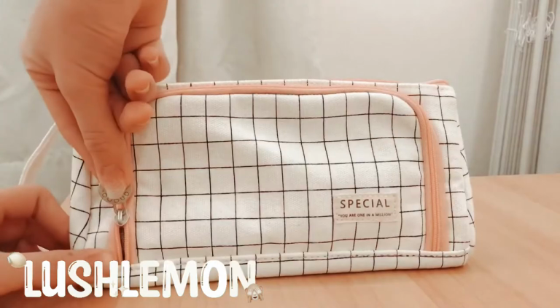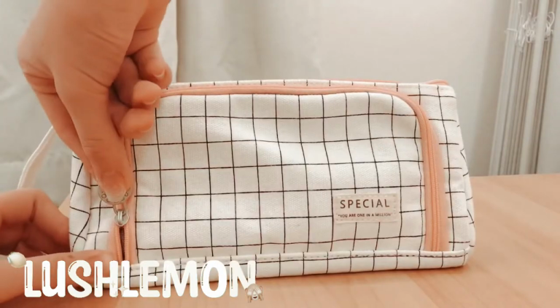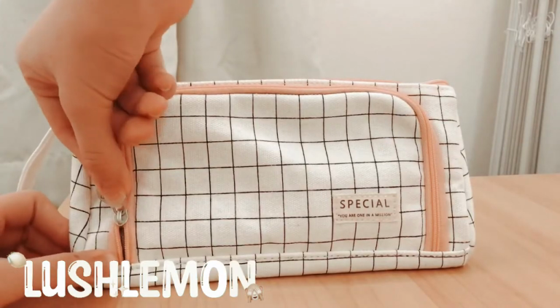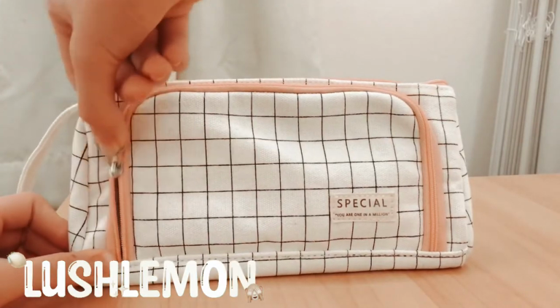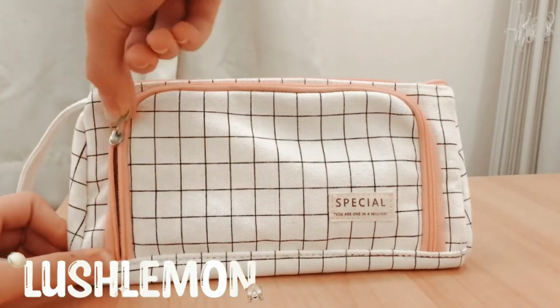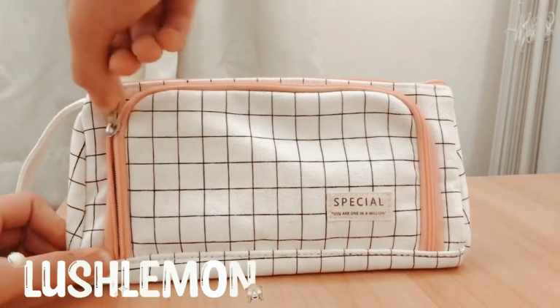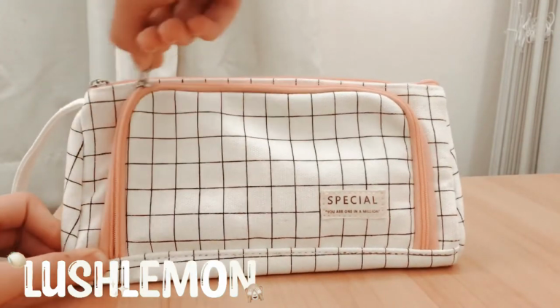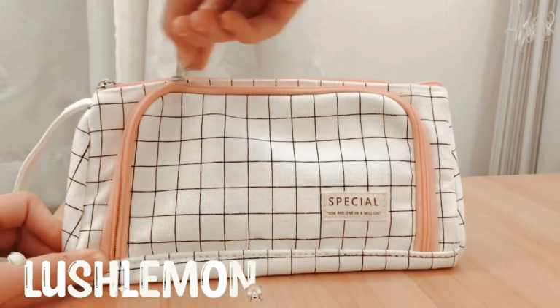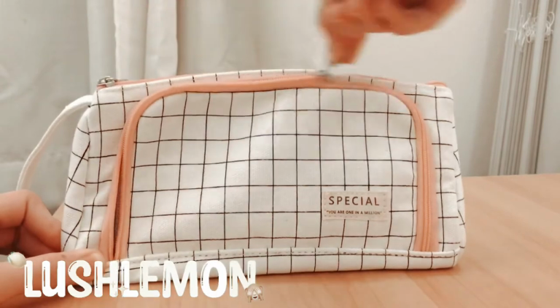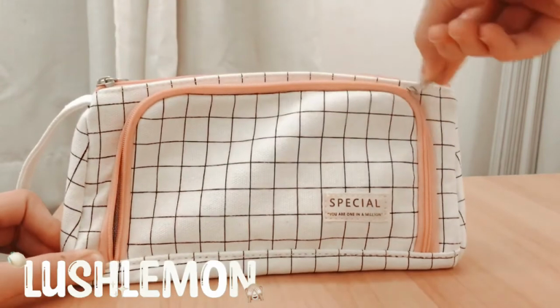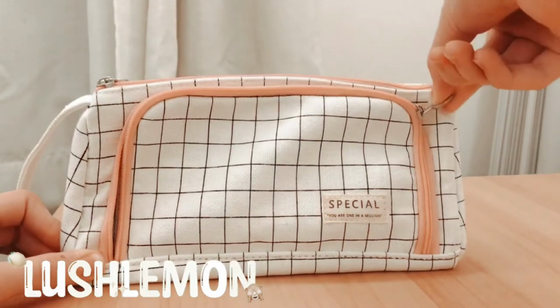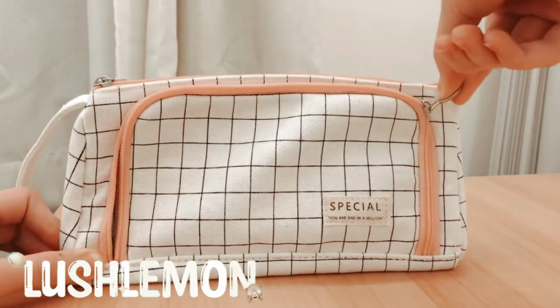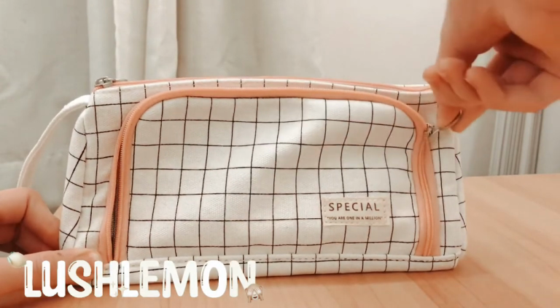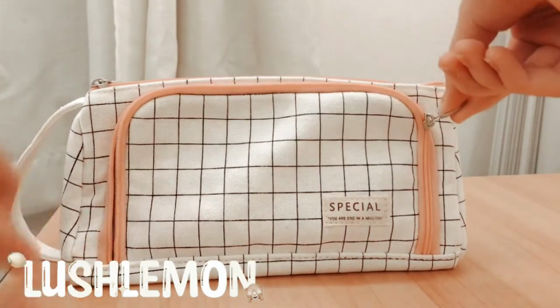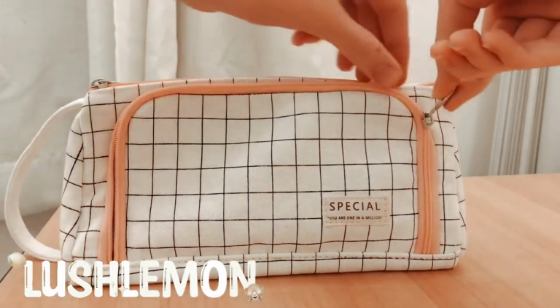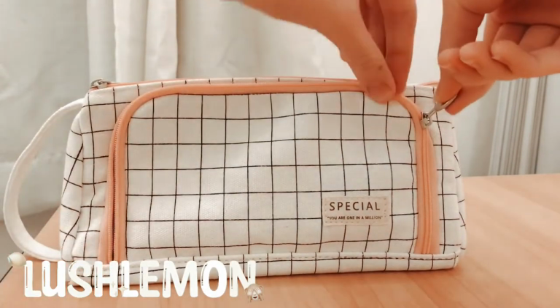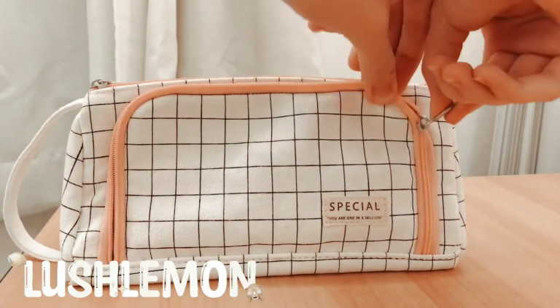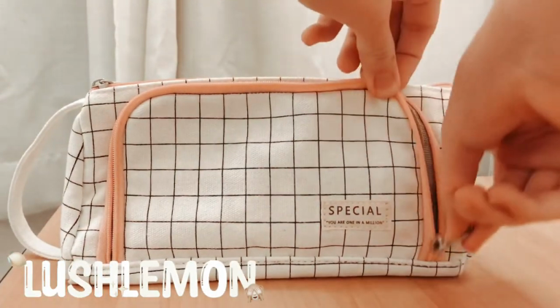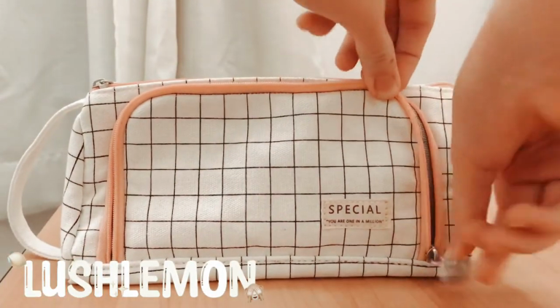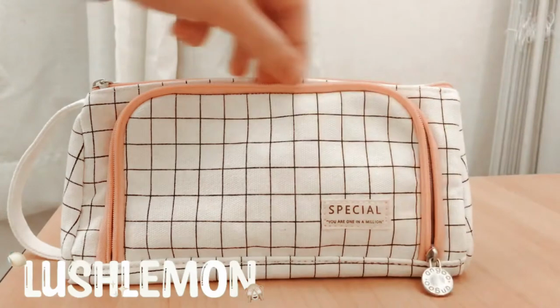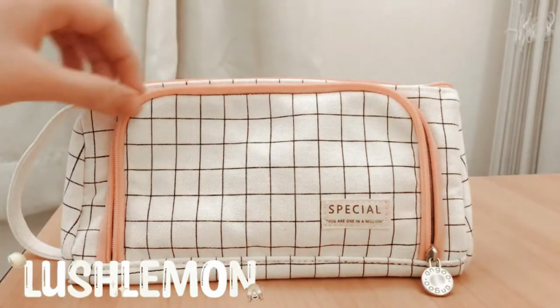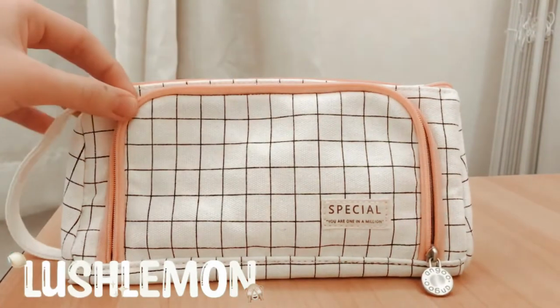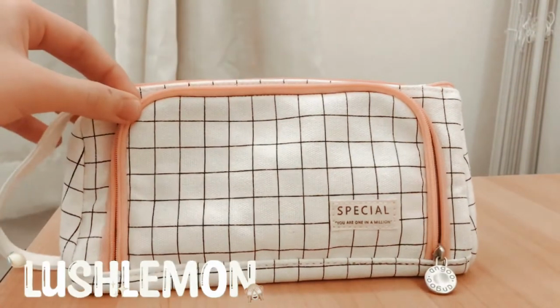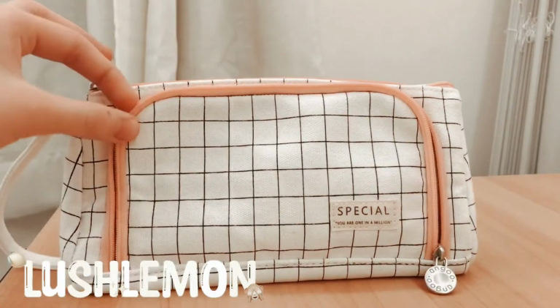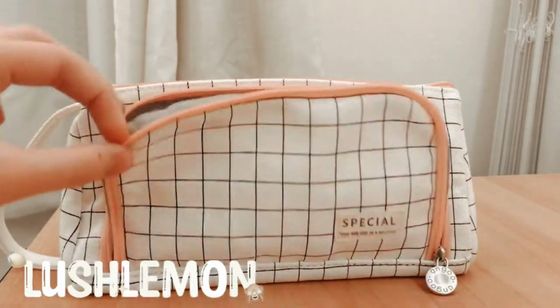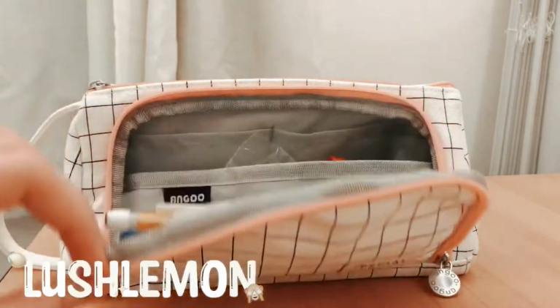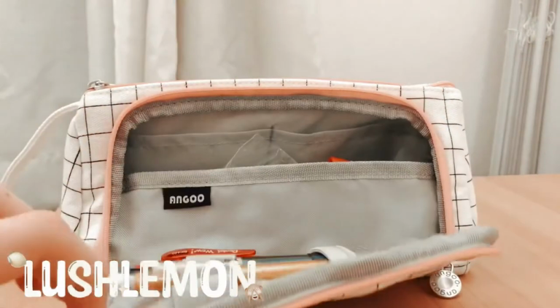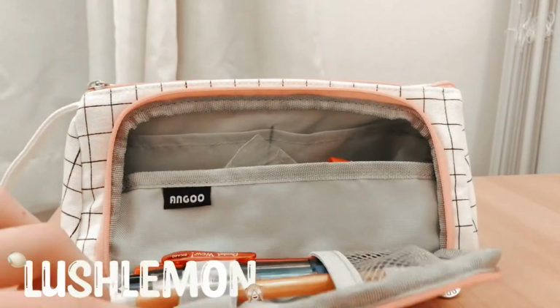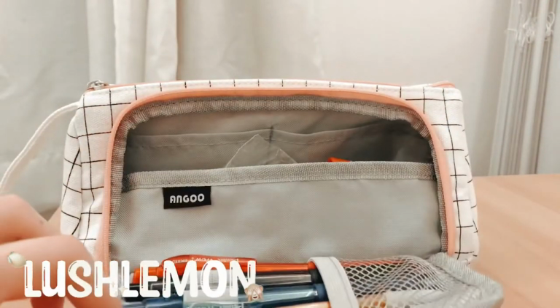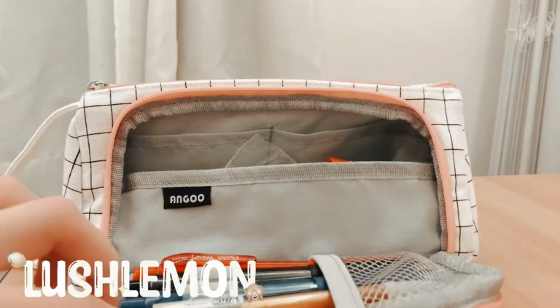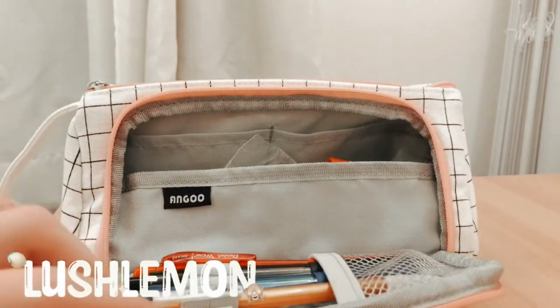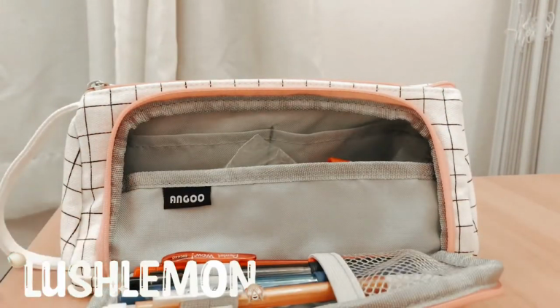I'm basically just opening it up right here, which has a kind of side opening with an extra pocket, which leads to this small window type thing. Which I really like — it's really unique.